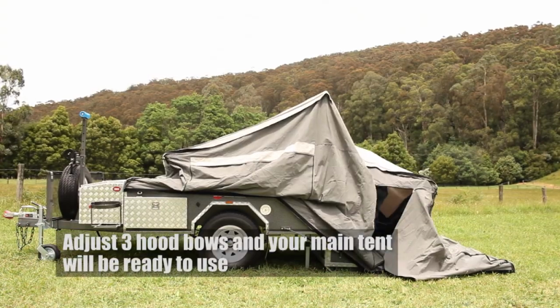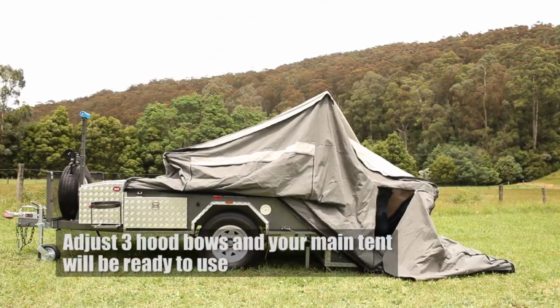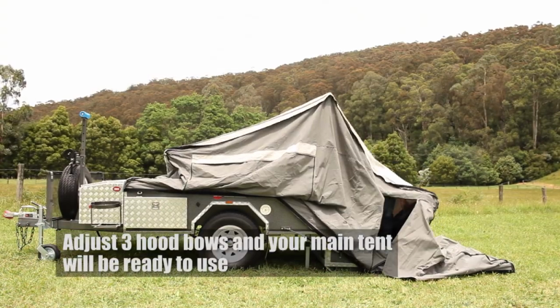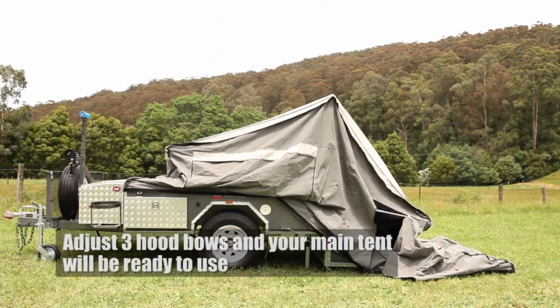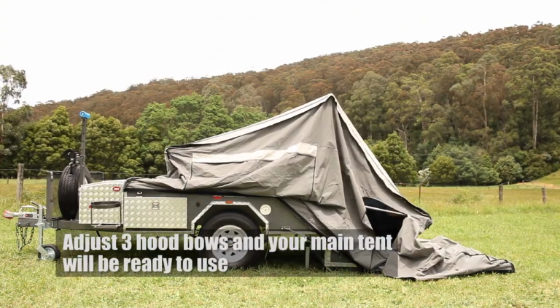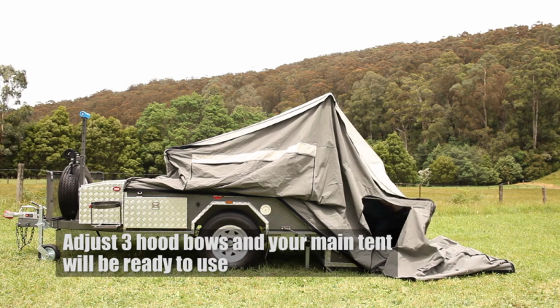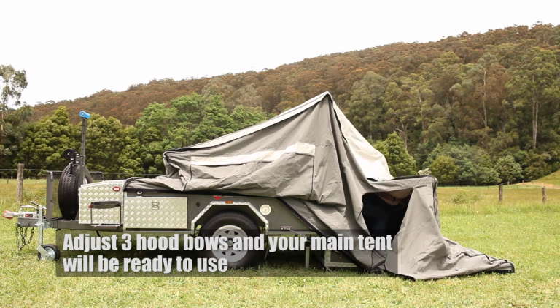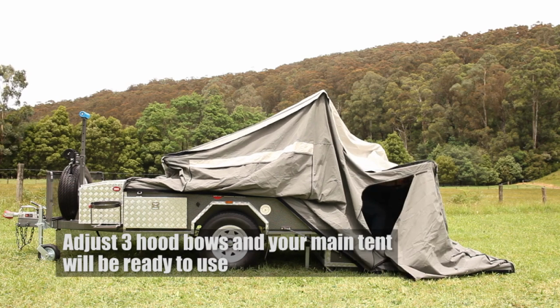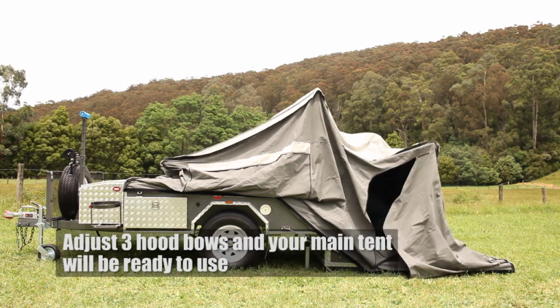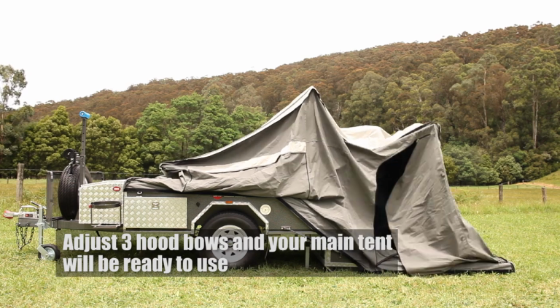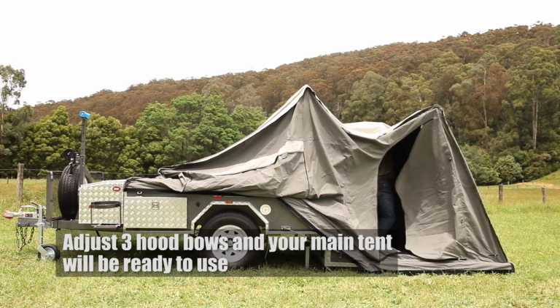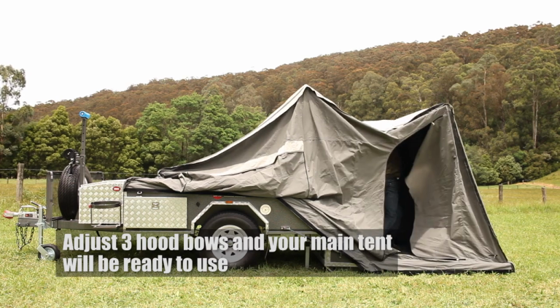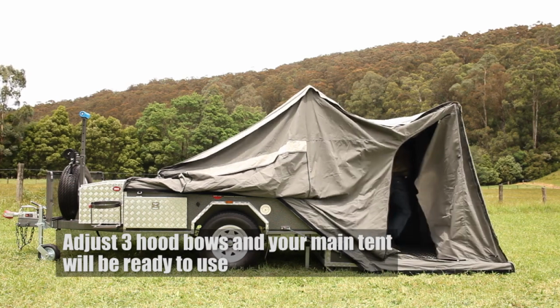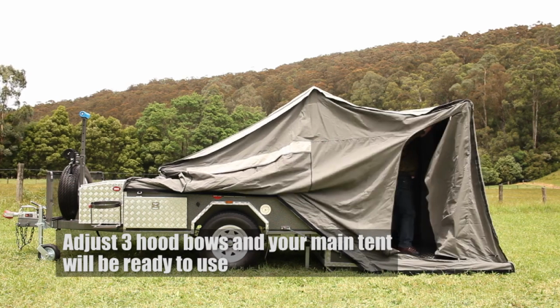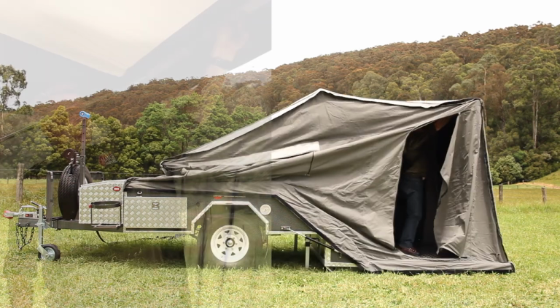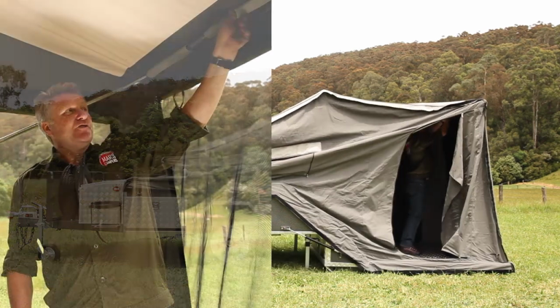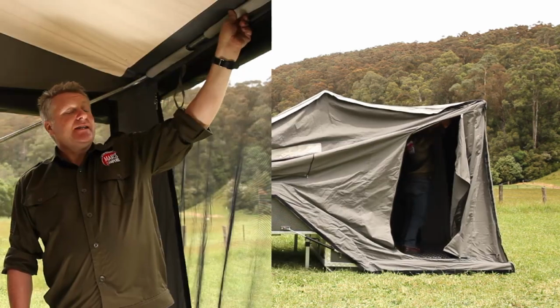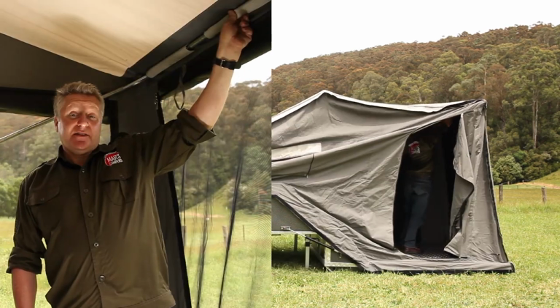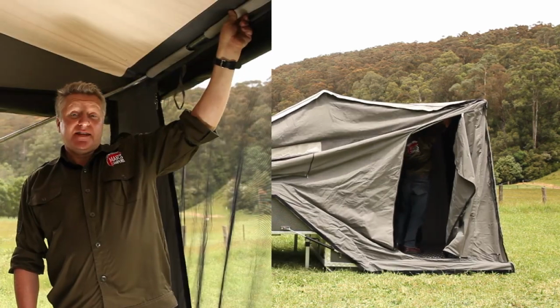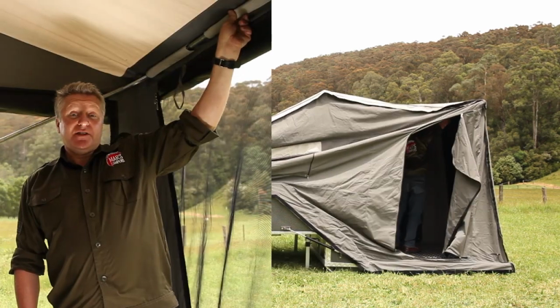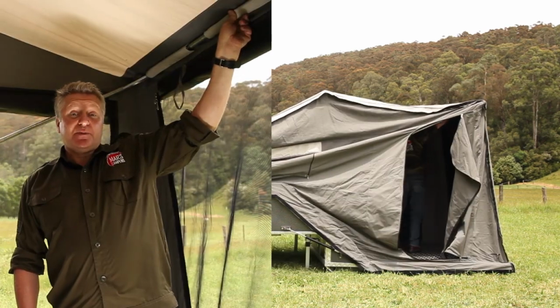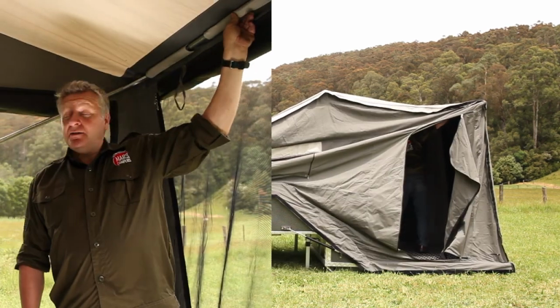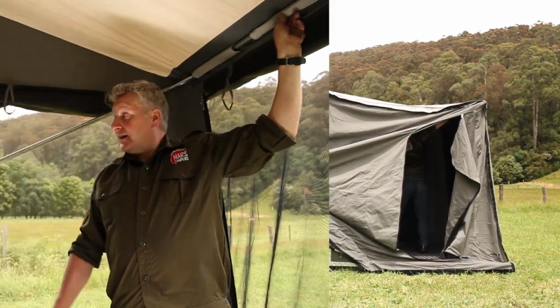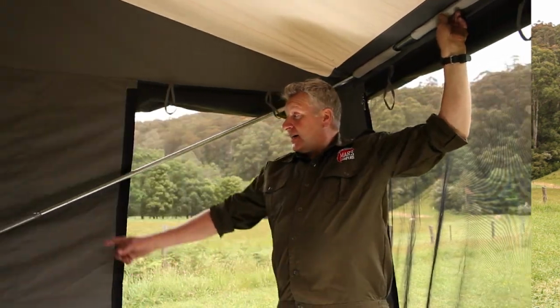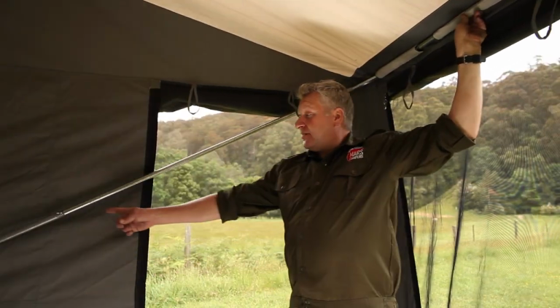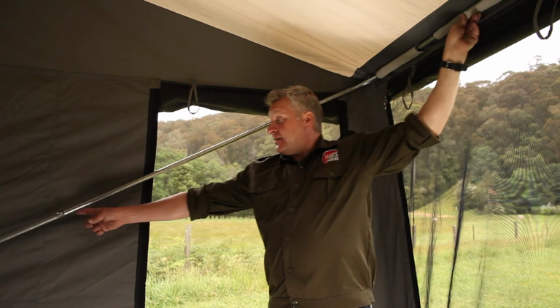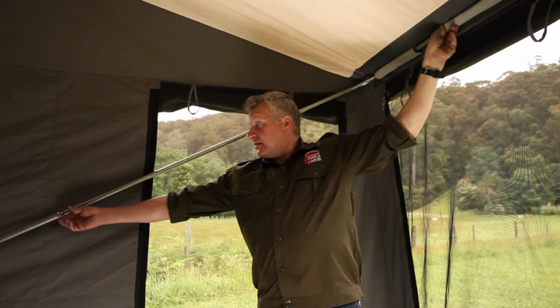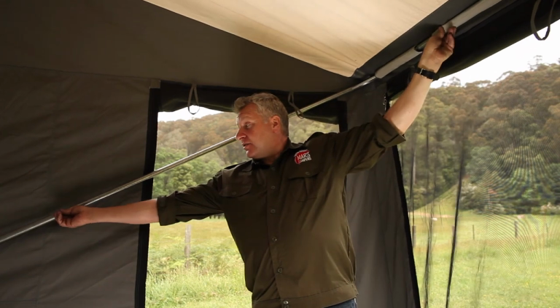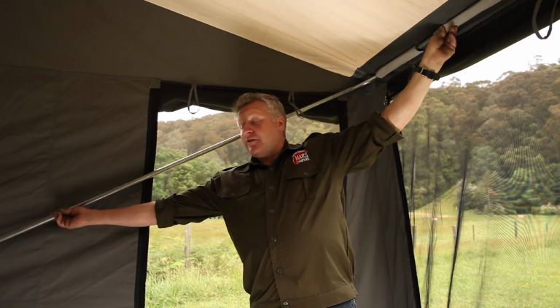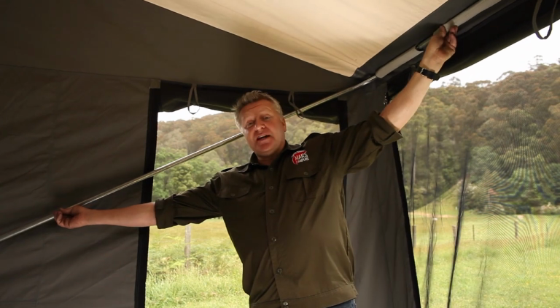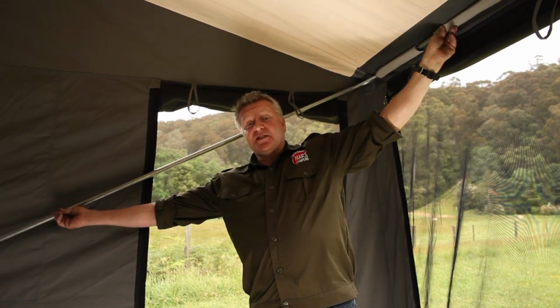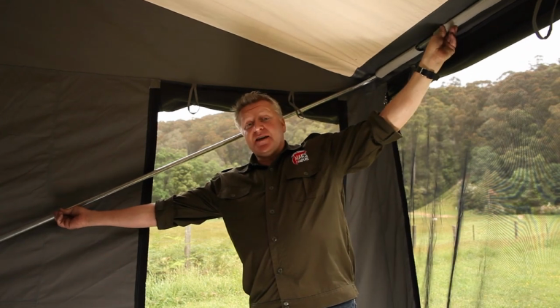Once inside the tent, we need to extend the hood bows up by pushing firmly on the centre of each bow and then locking off our lock tabs.